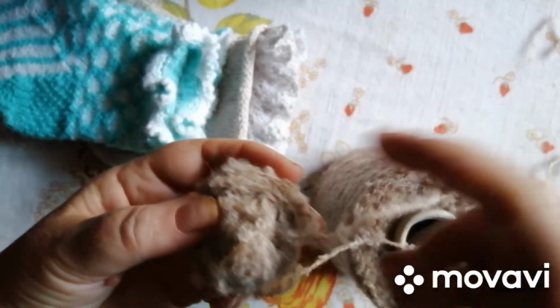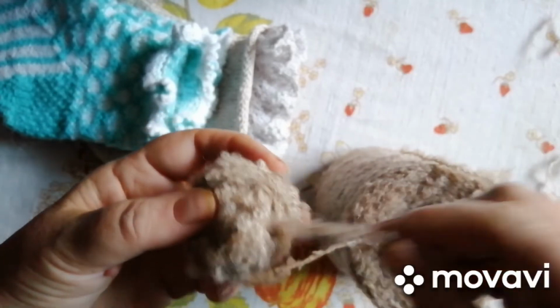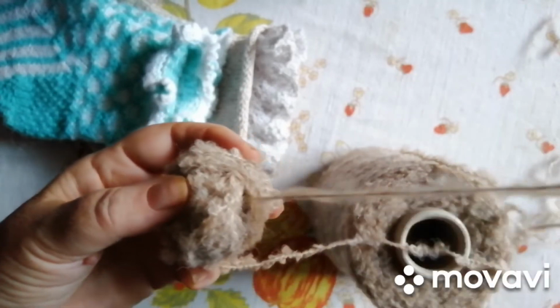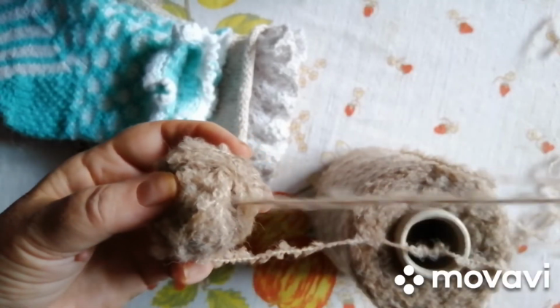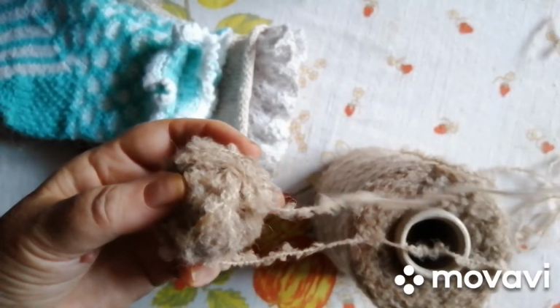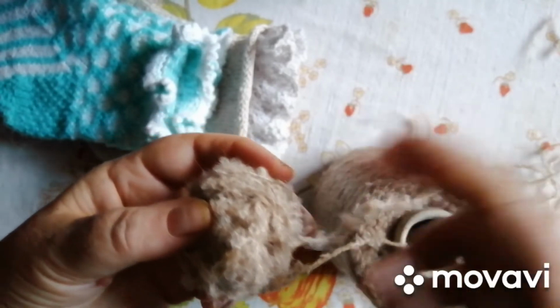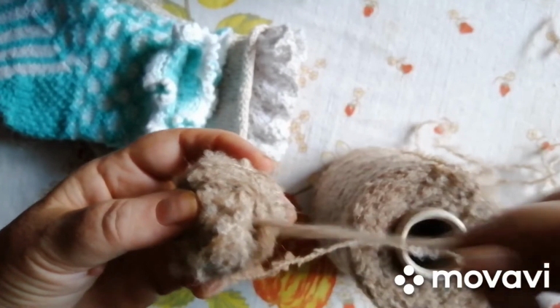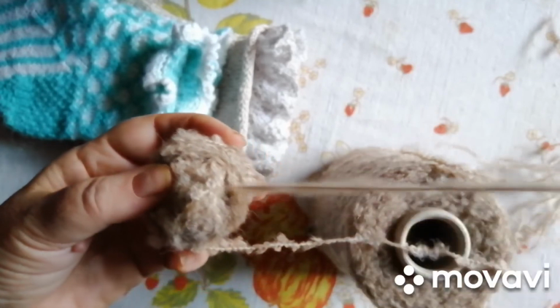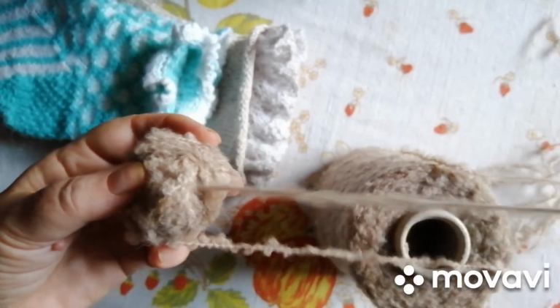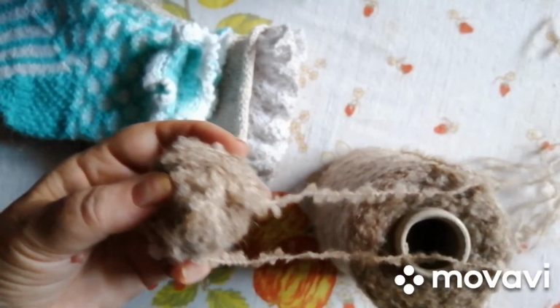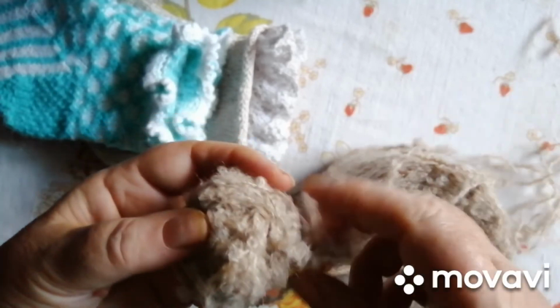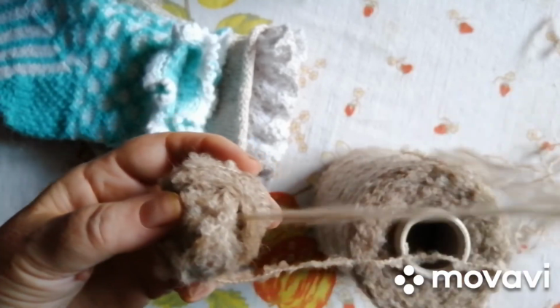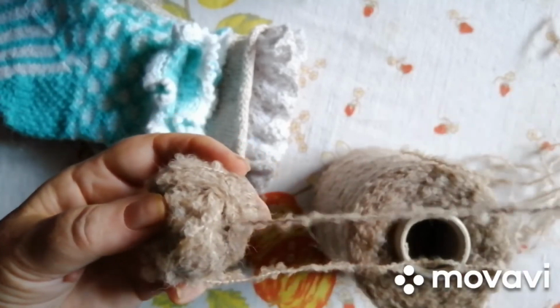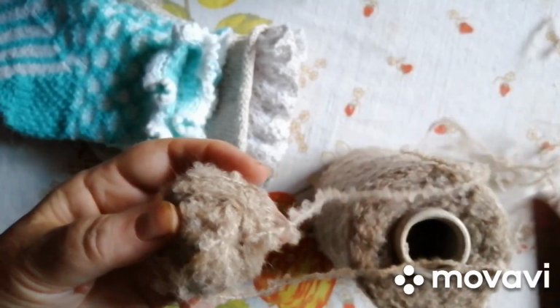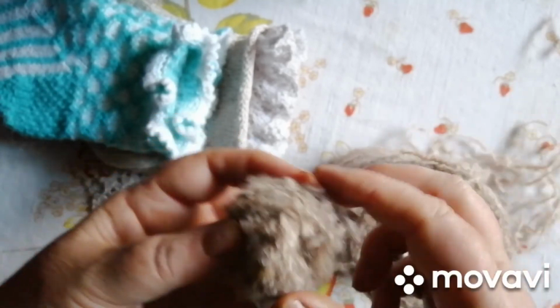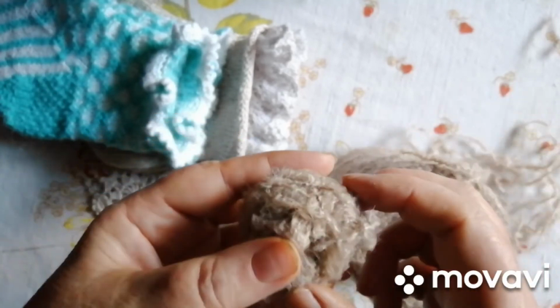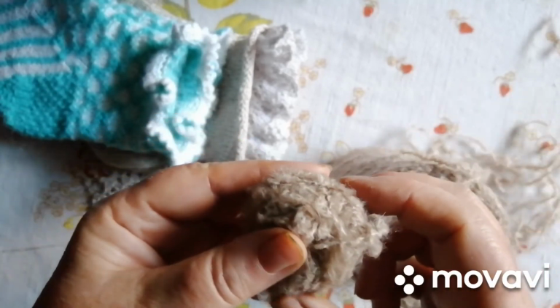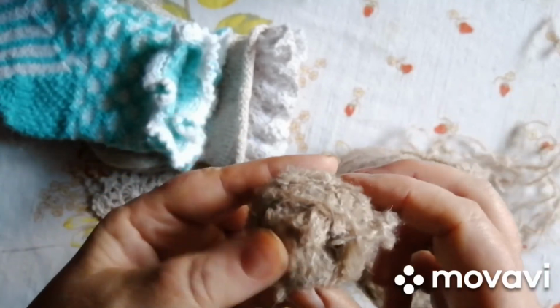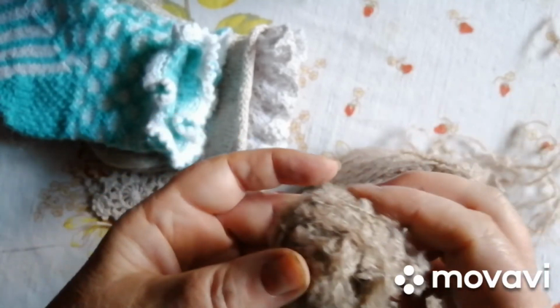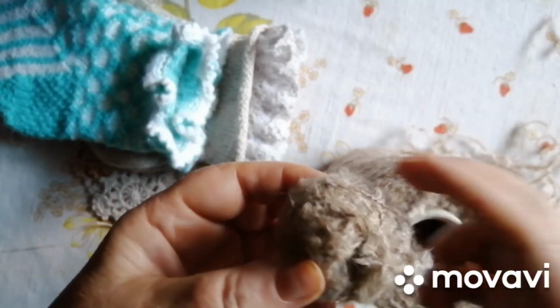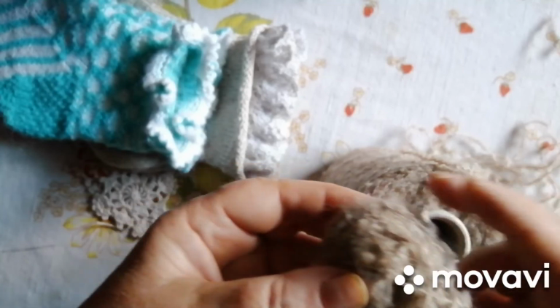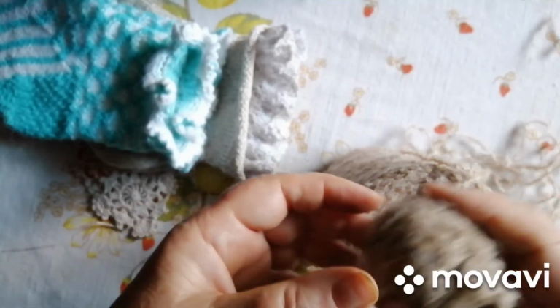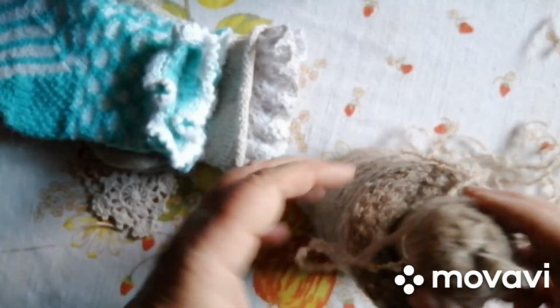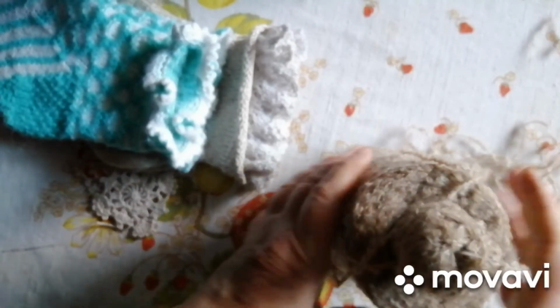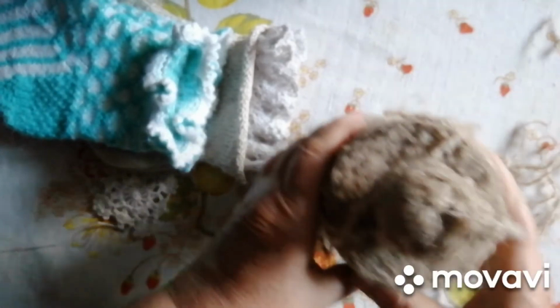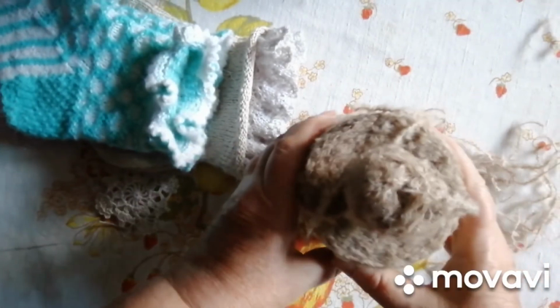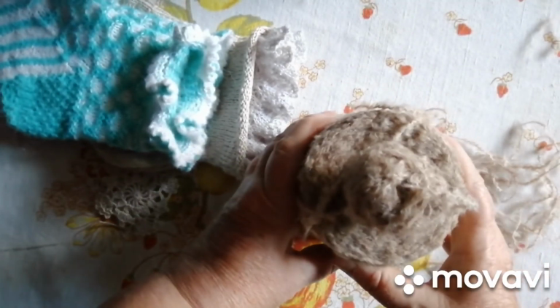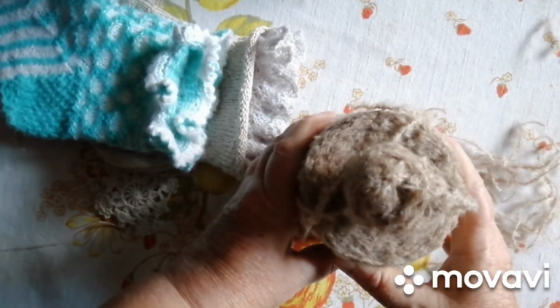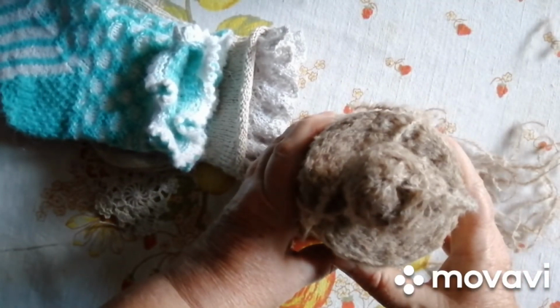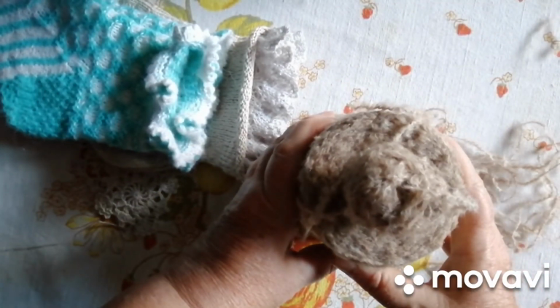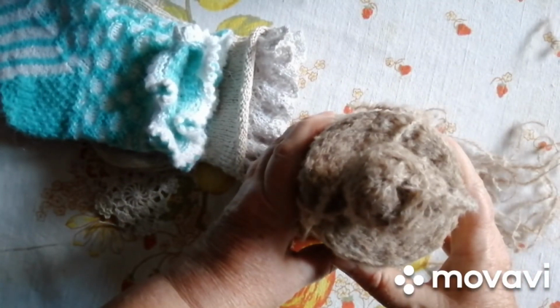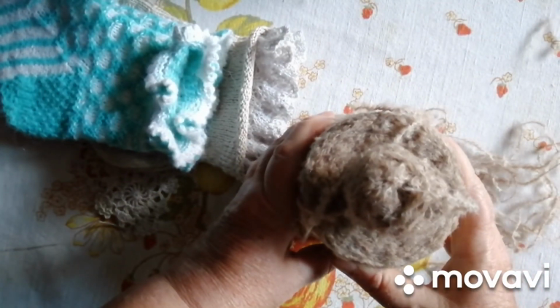Косматая альпака. Вот, посмотрите. Я всегда так наматываю. Ну, я думаю, вам вы запомните. Вам понравится. Дякую за увагу.